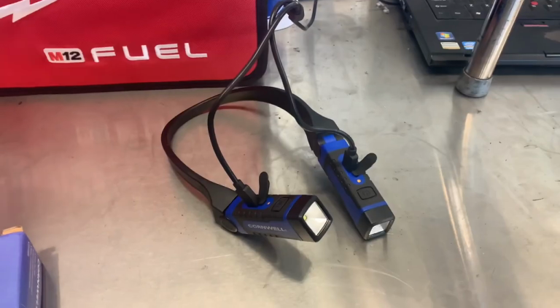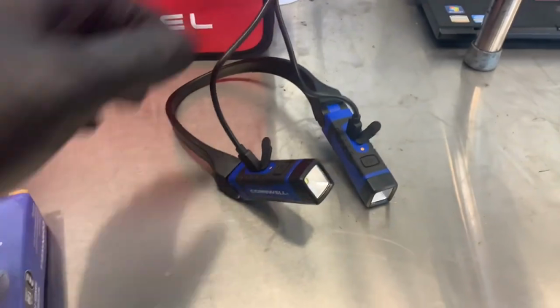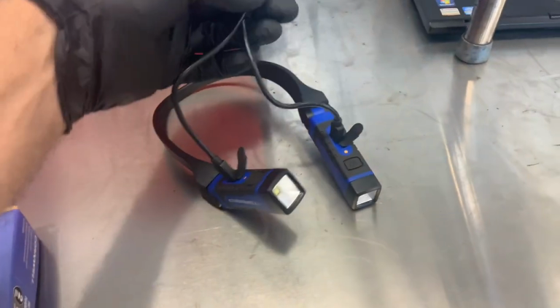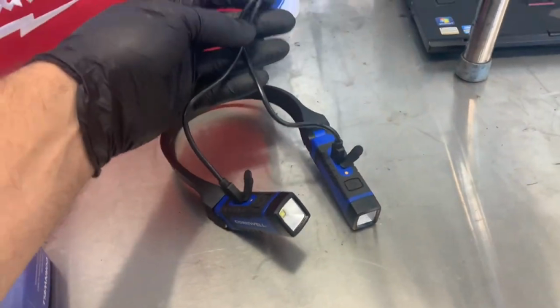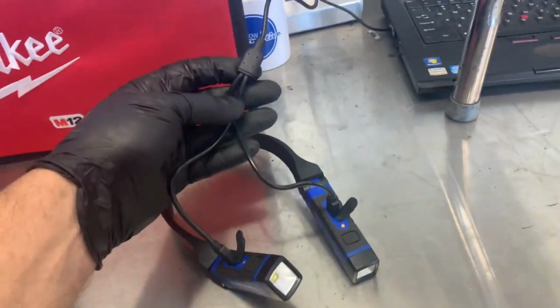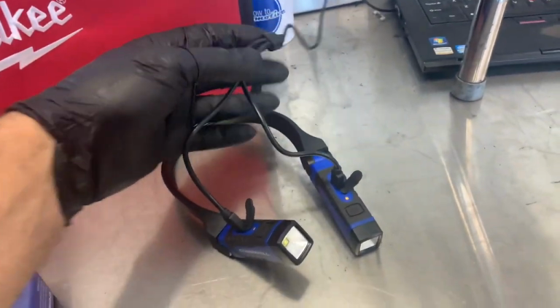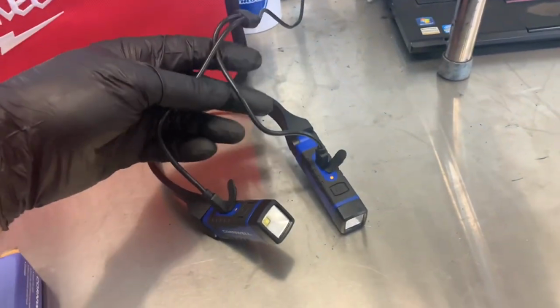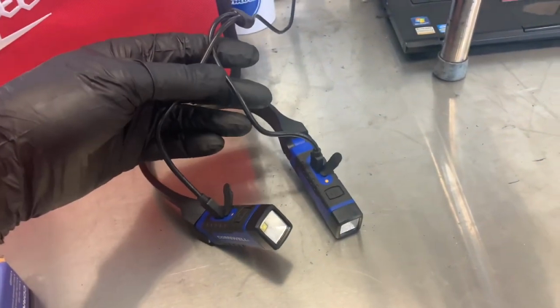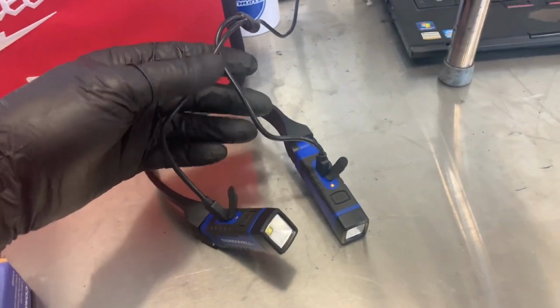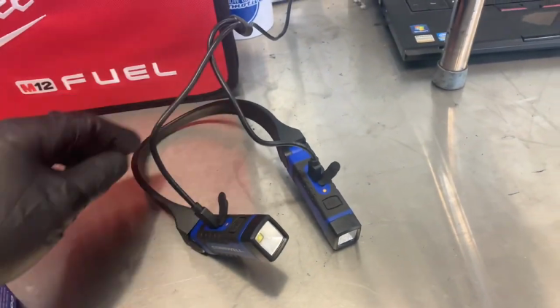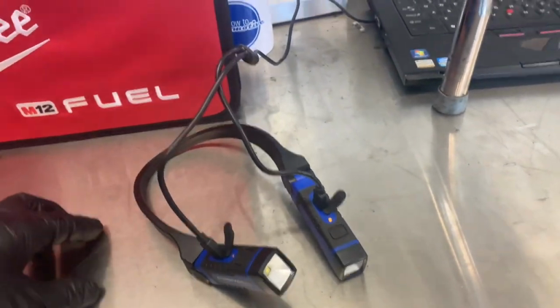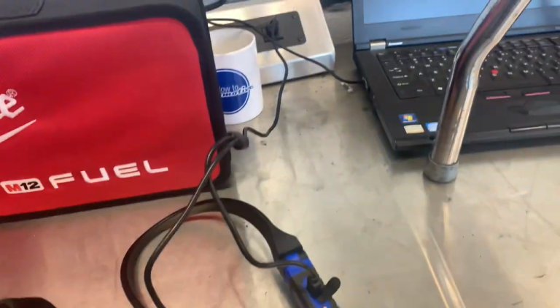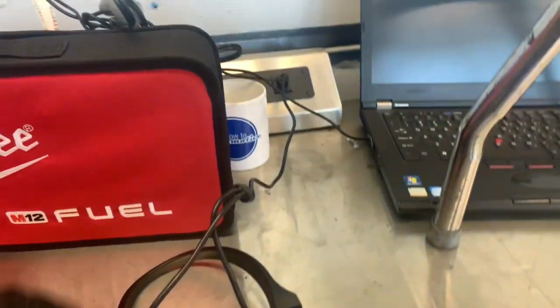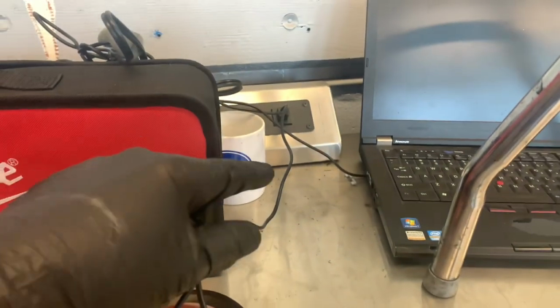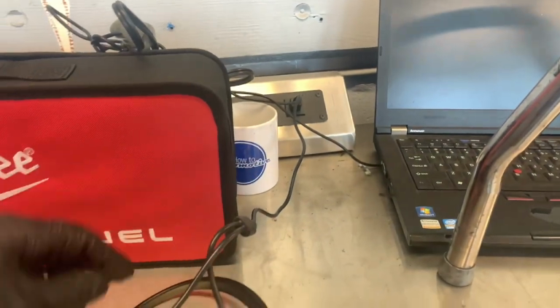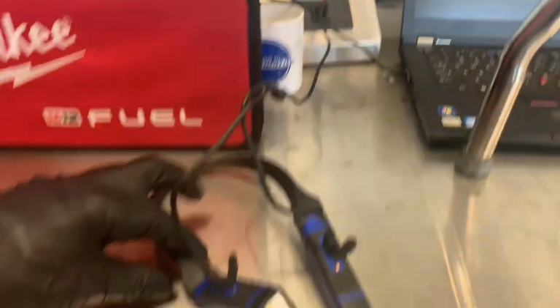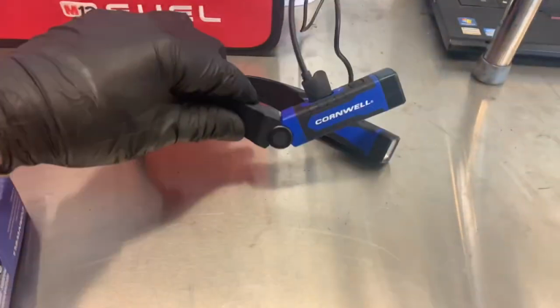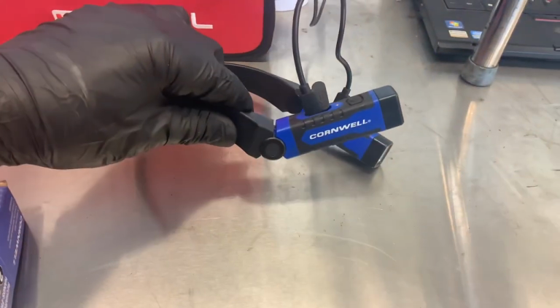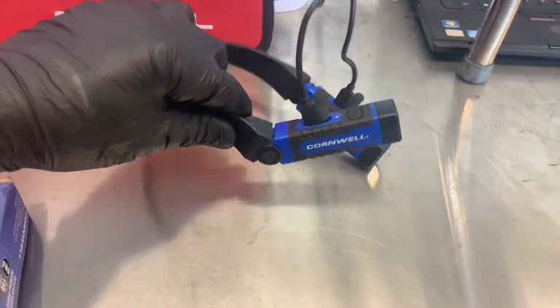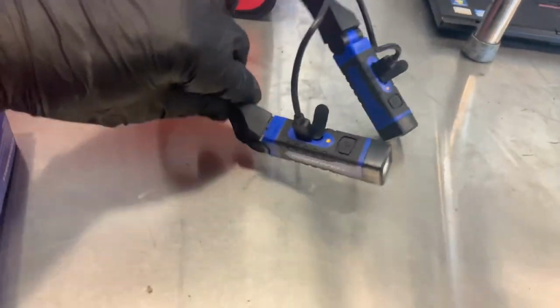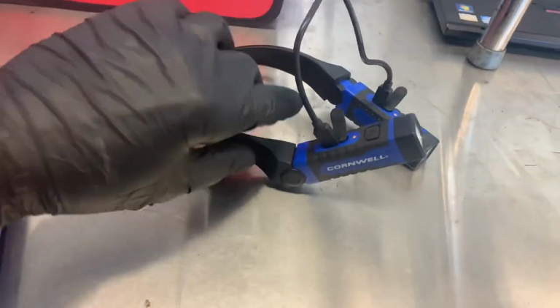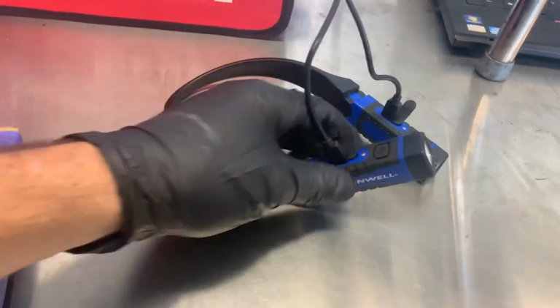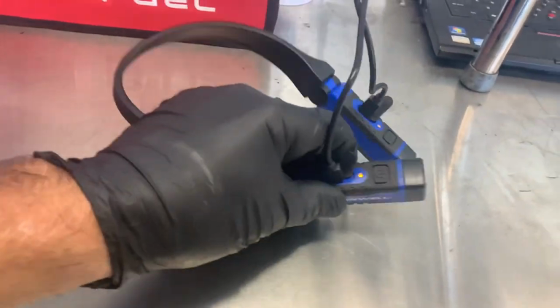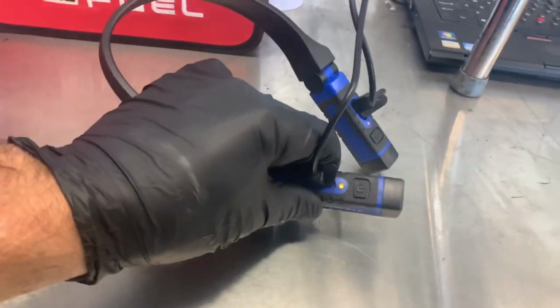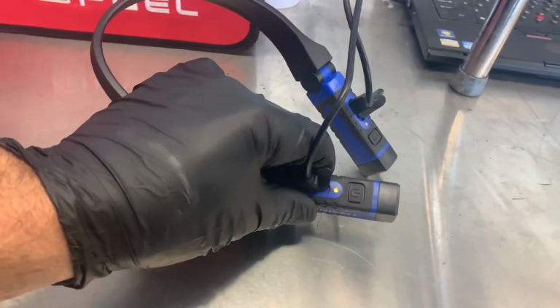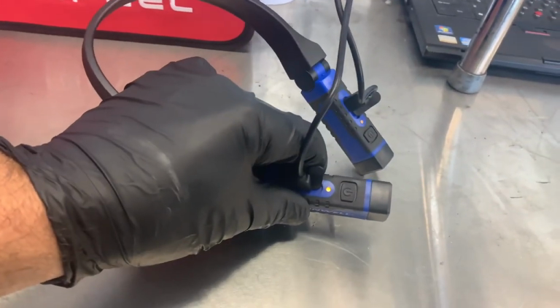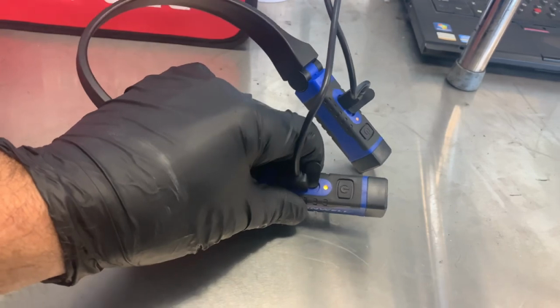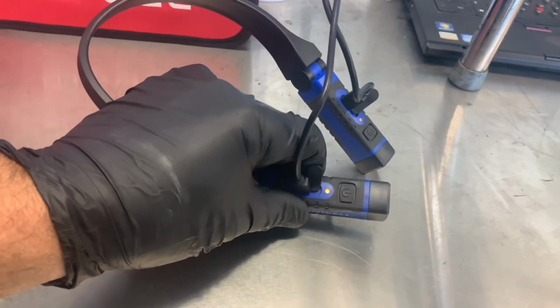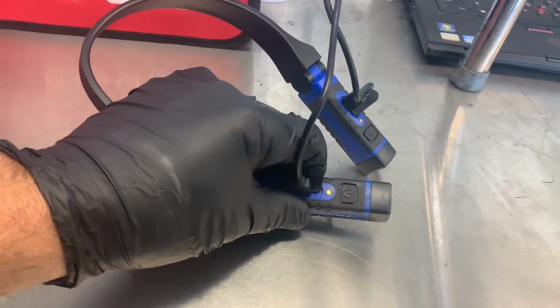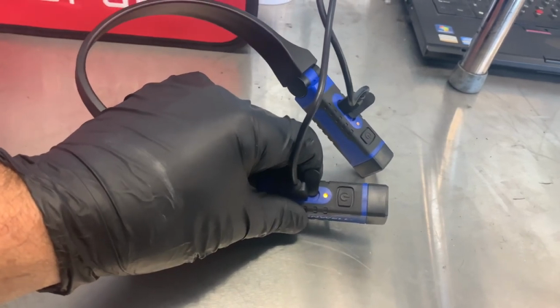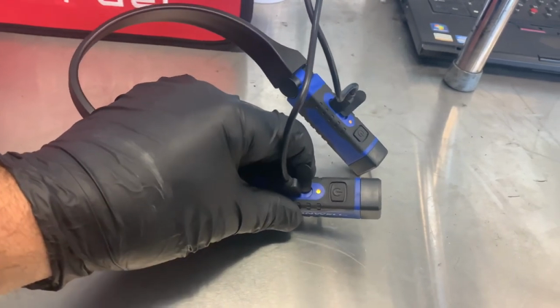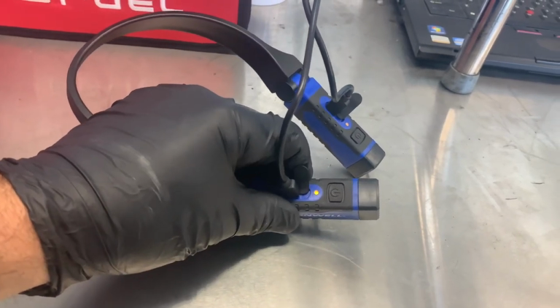It comes with one charge cord with a splitter to charge each one of the lights. It takes about an hour or so to charge the batteries completely. The batteries last about three hours with the lights on straight, just continuous runtime.